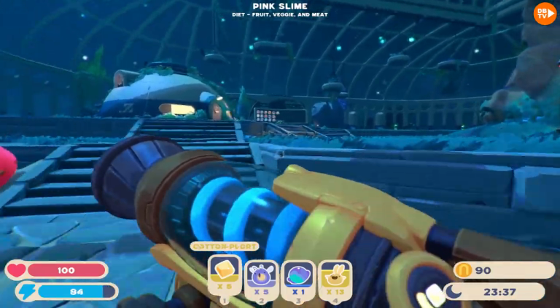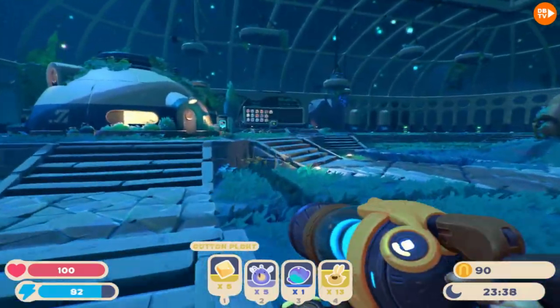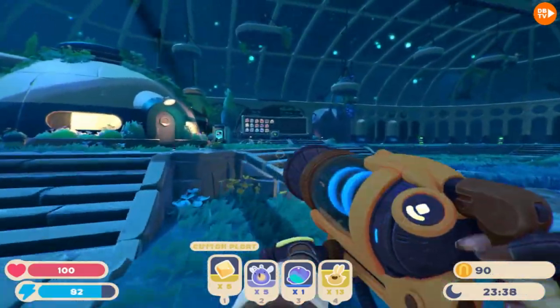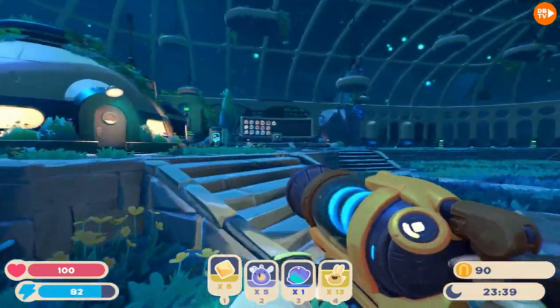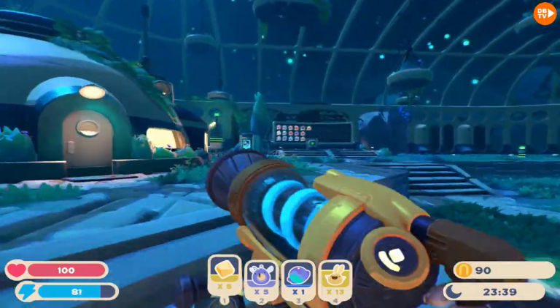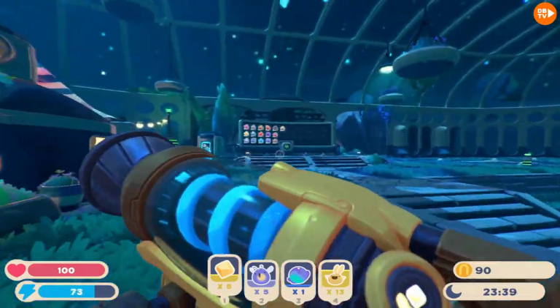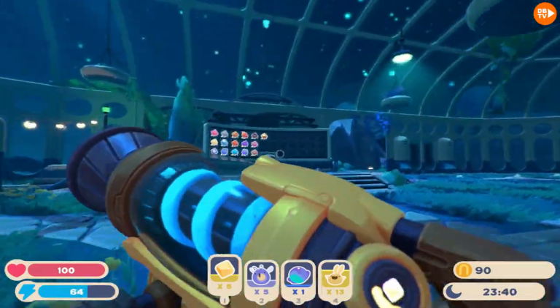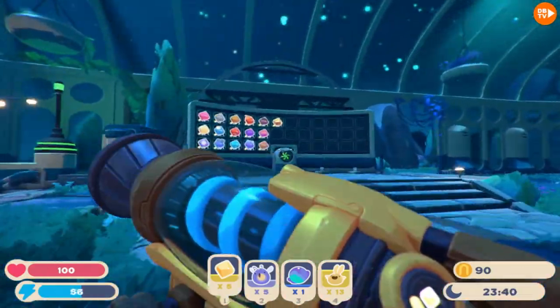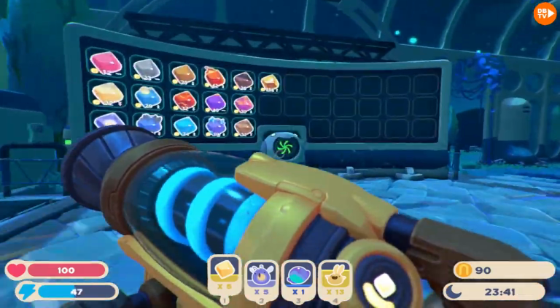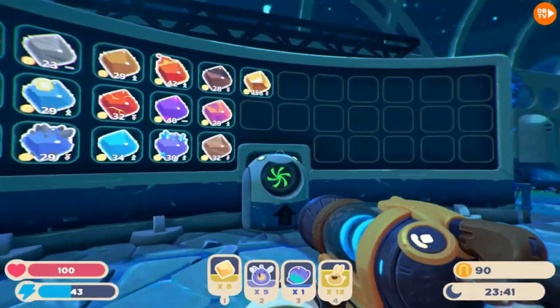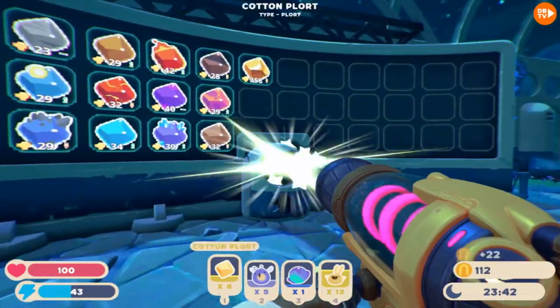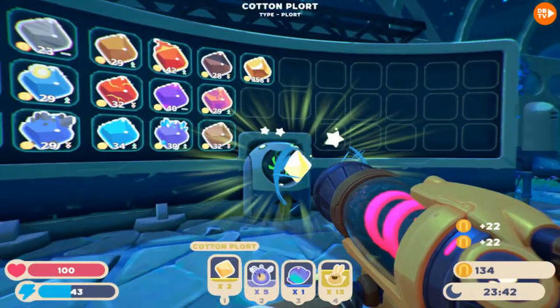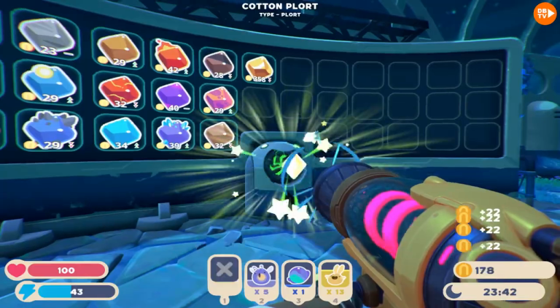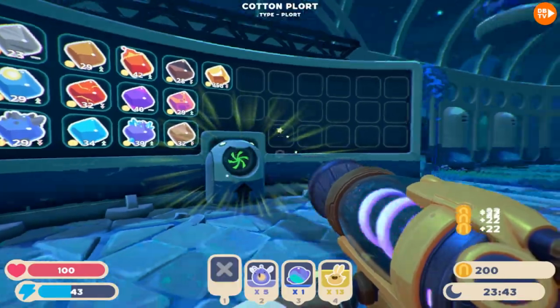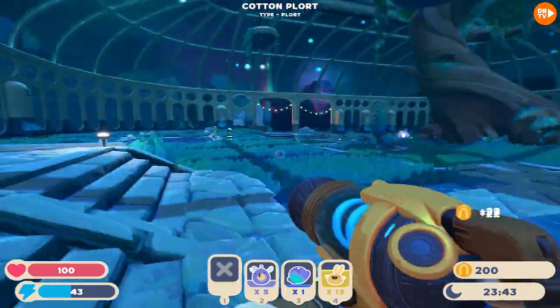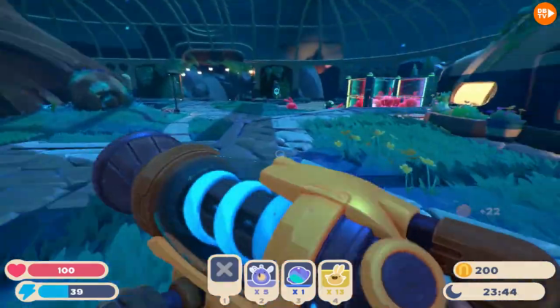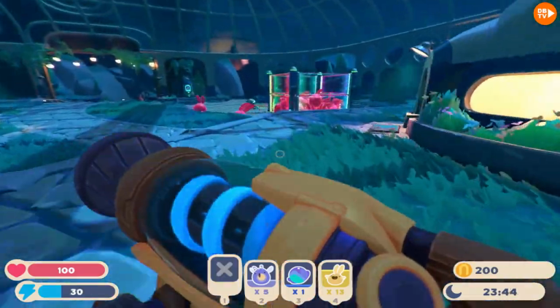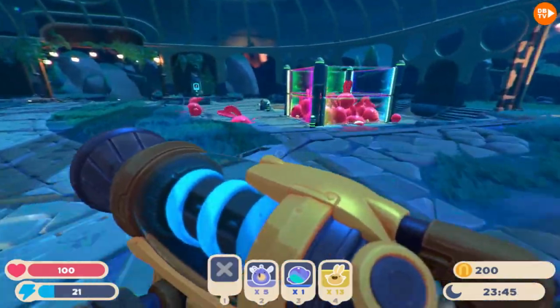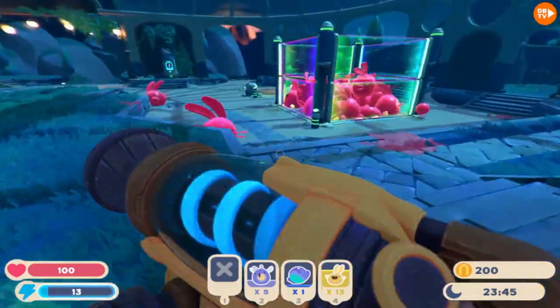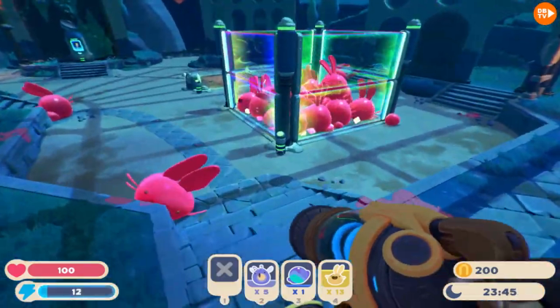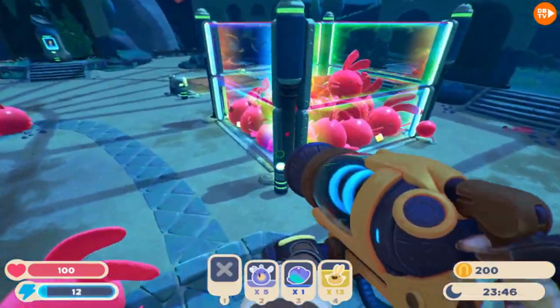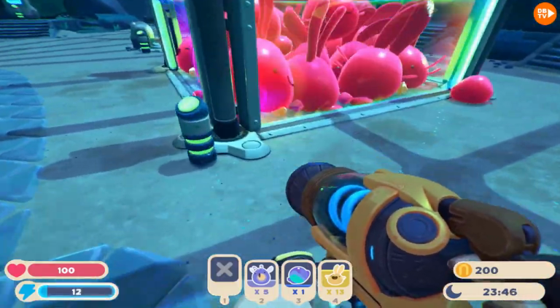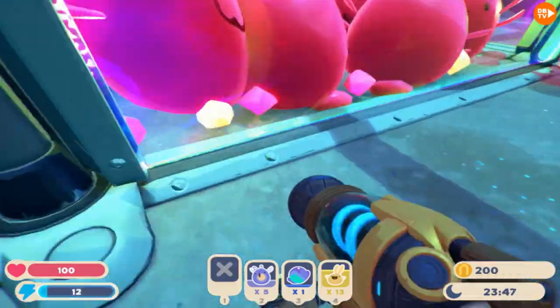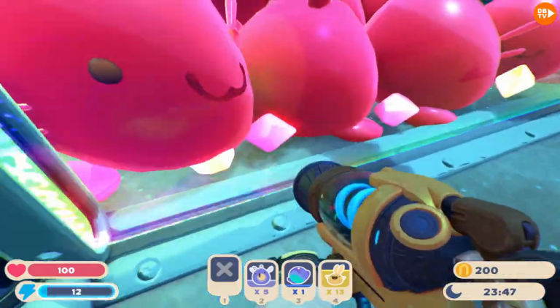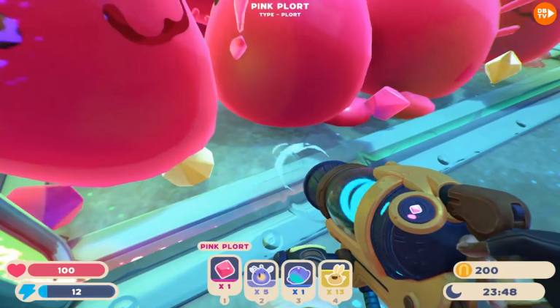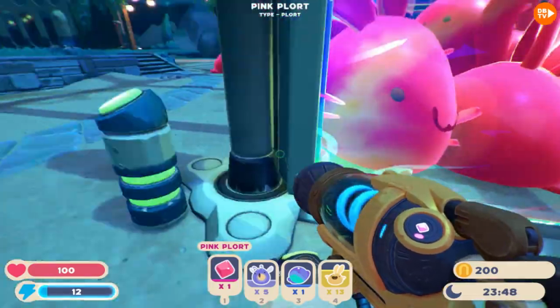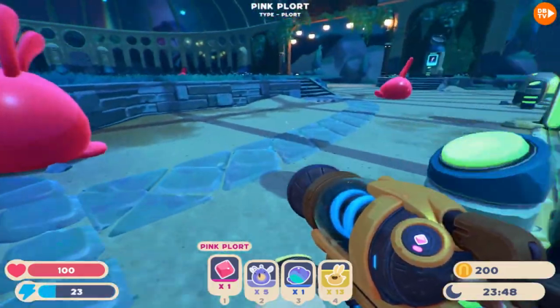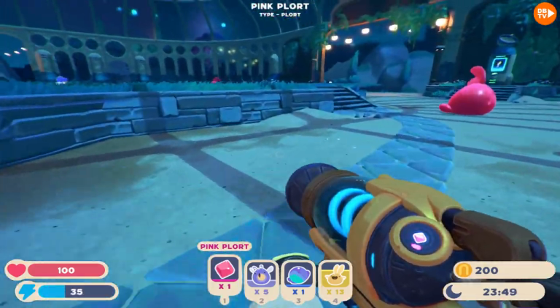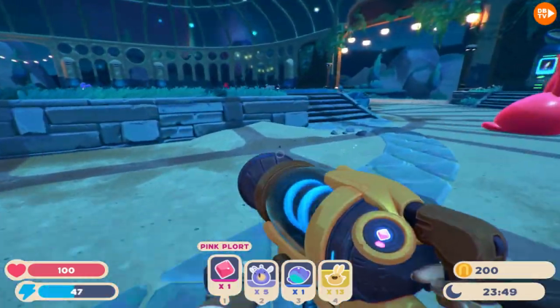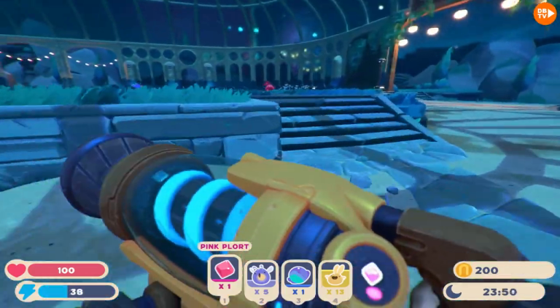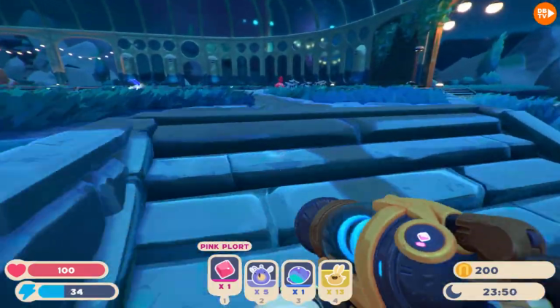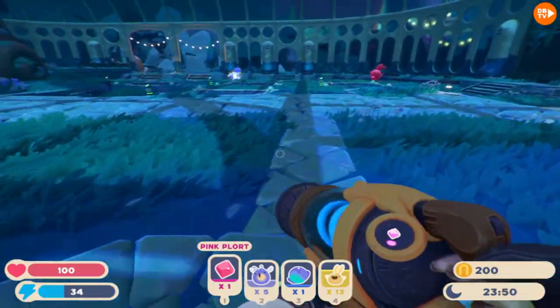We're gonna go and put some of these cotton plorts in here so then we can suck up. We're gonna make a tar just to see what they look like. You have exactly $200. The pink plorts are a bit less worth it.